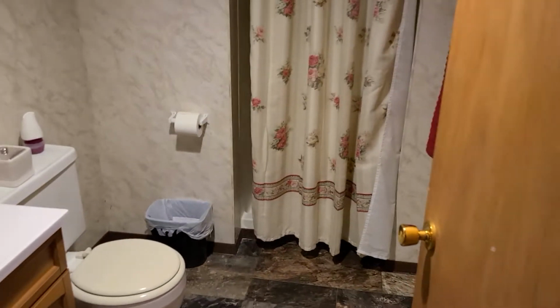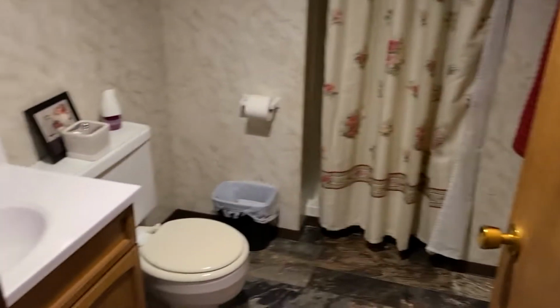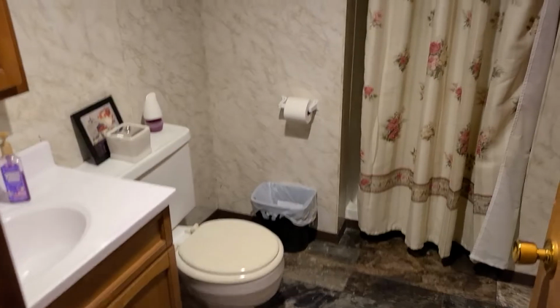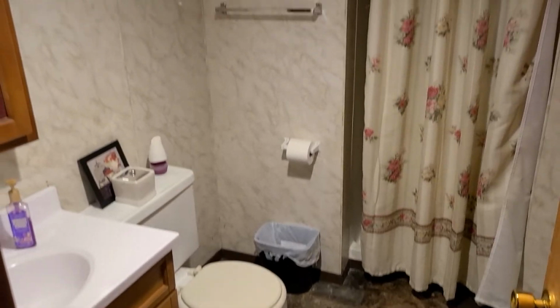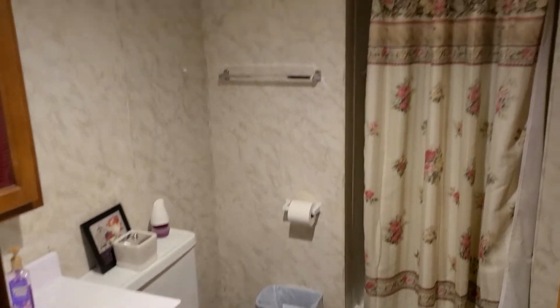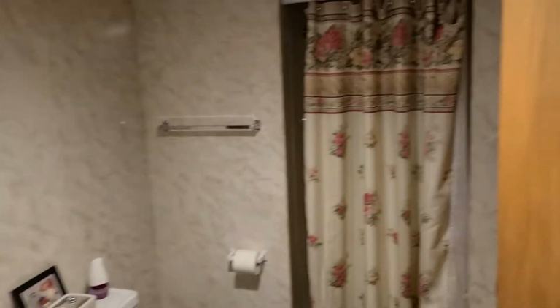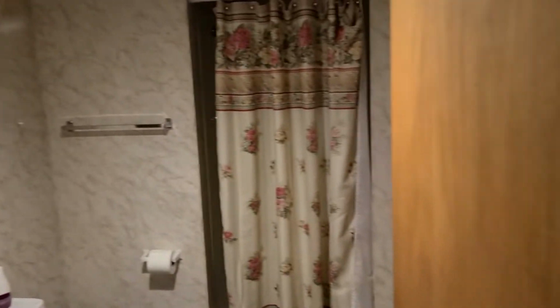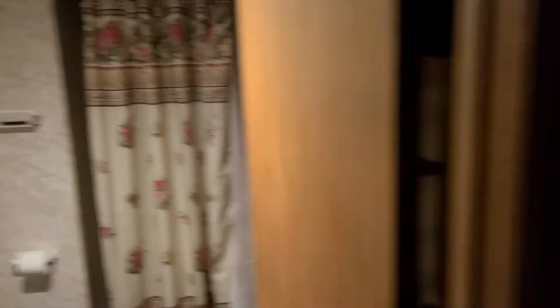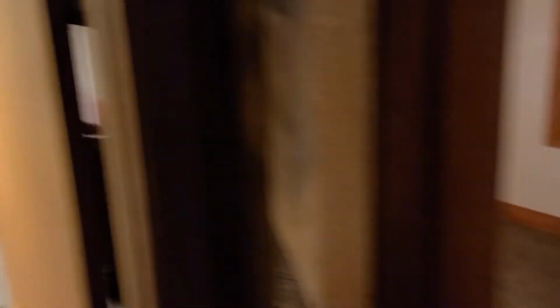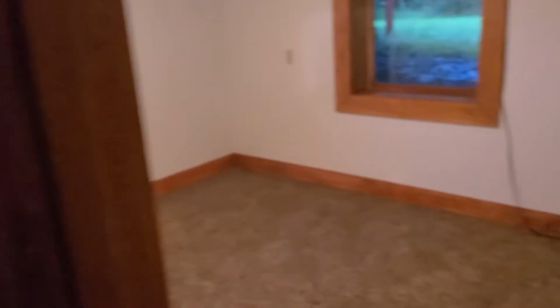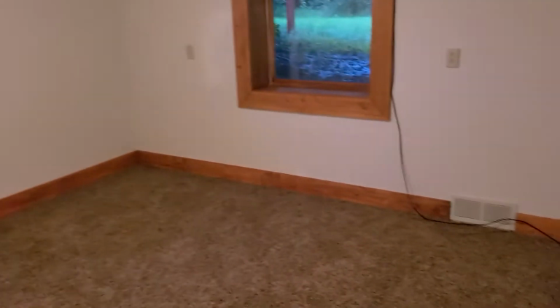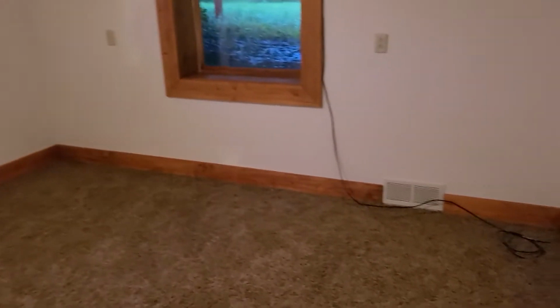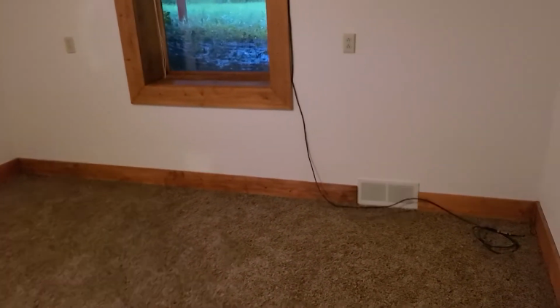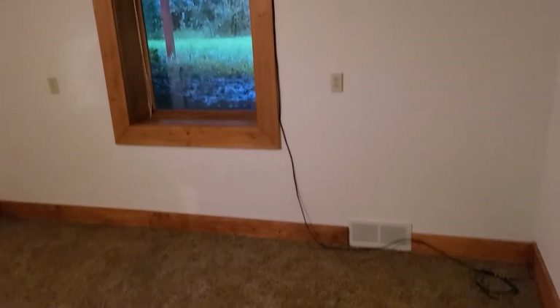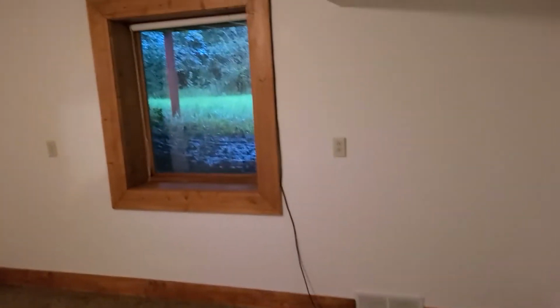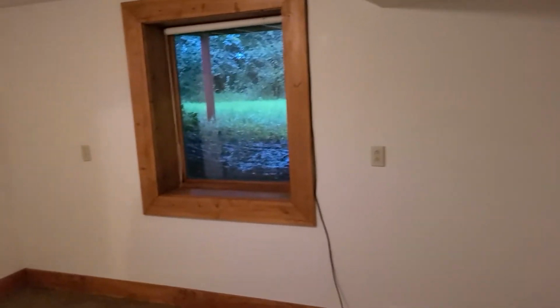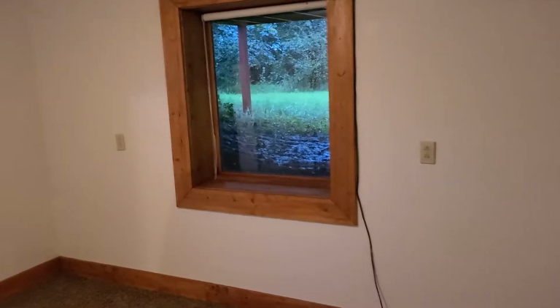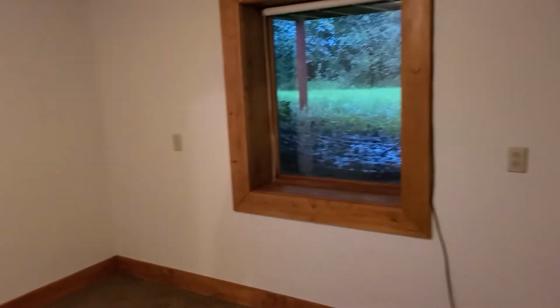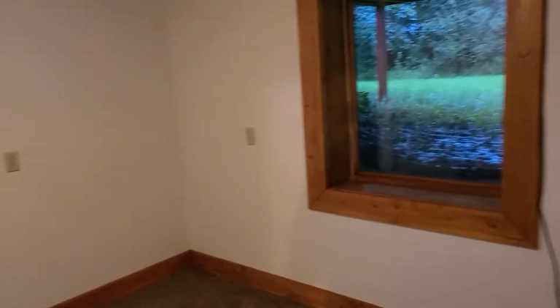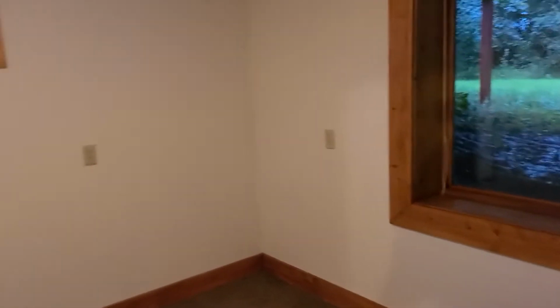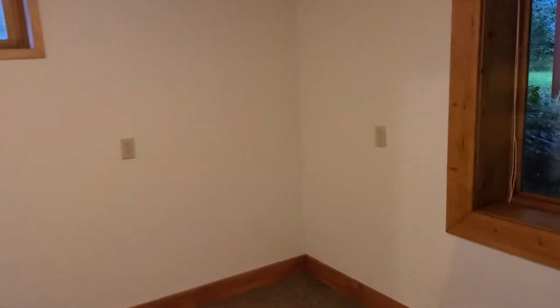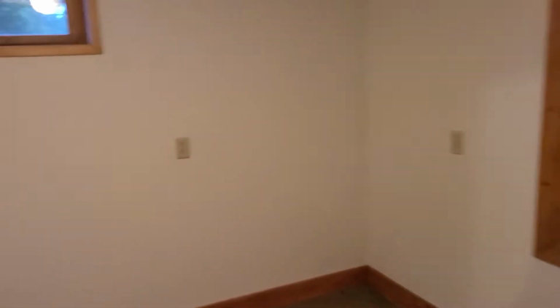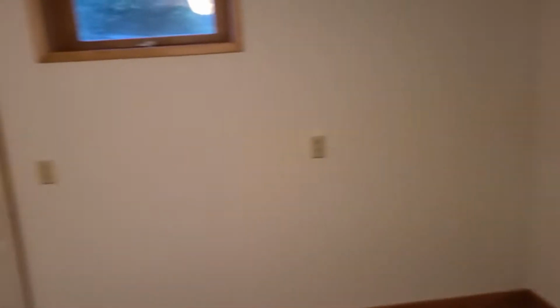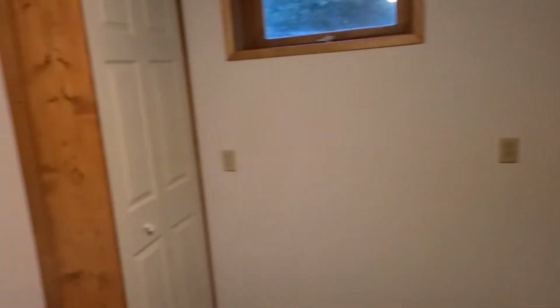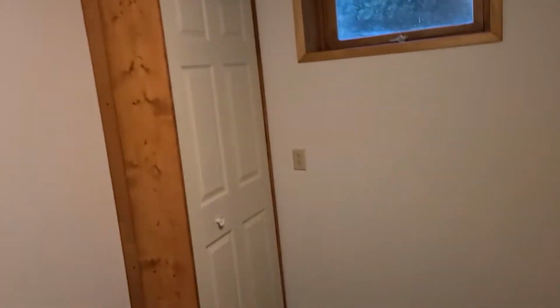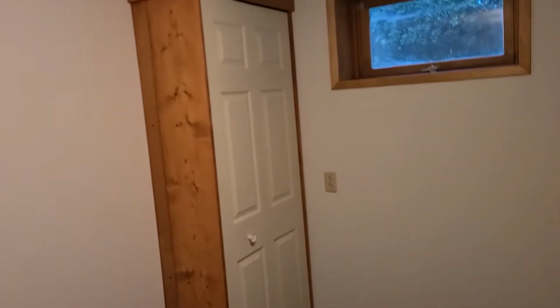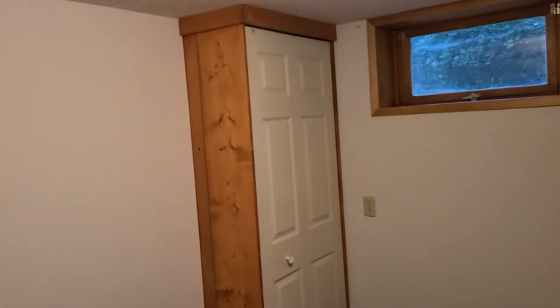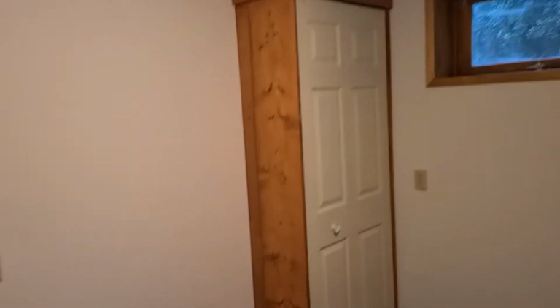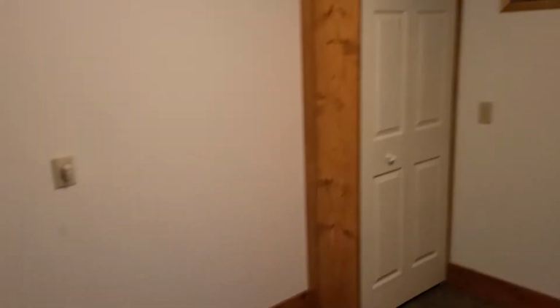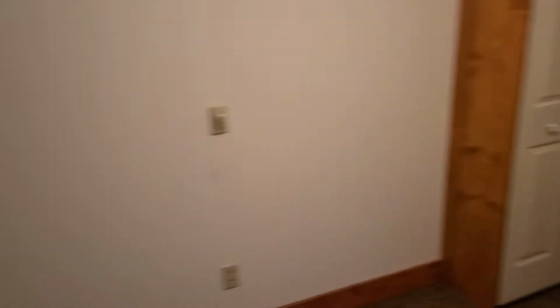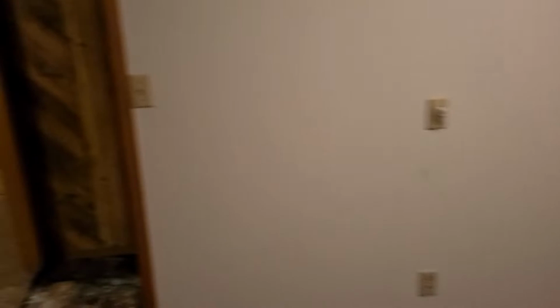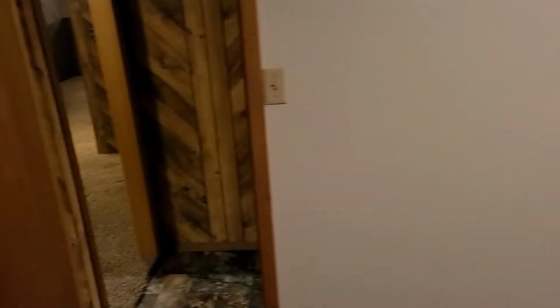There's your bathroom in the basement with the shower. And then another bedroom back here — got another big window. Open closet right there.